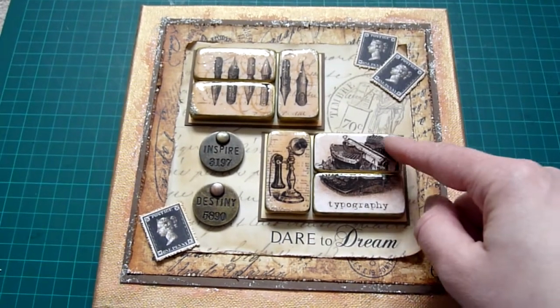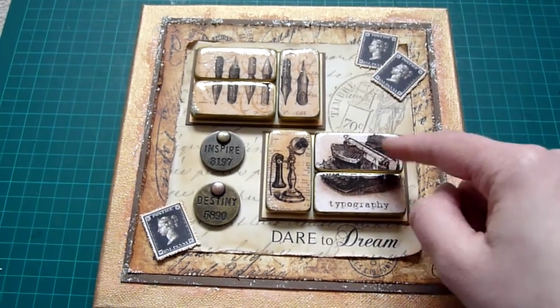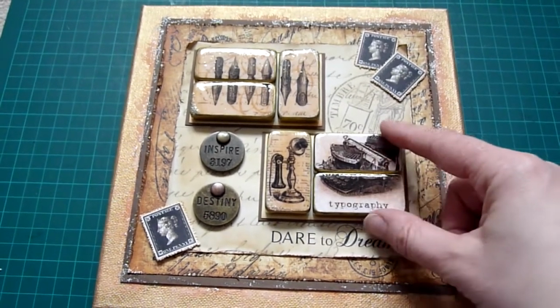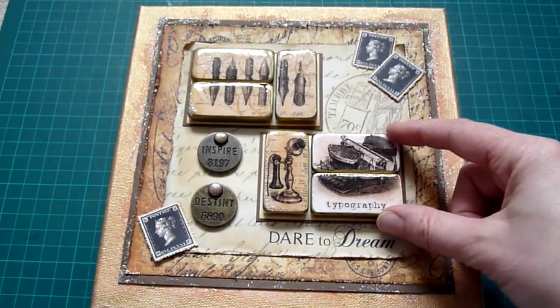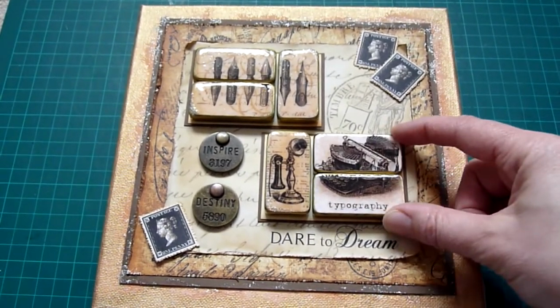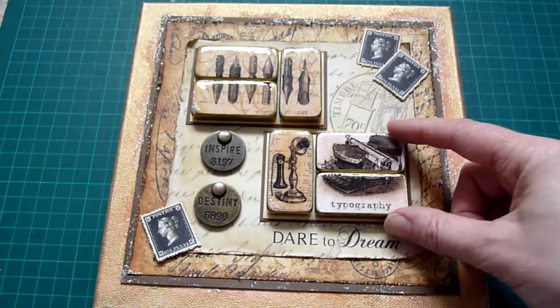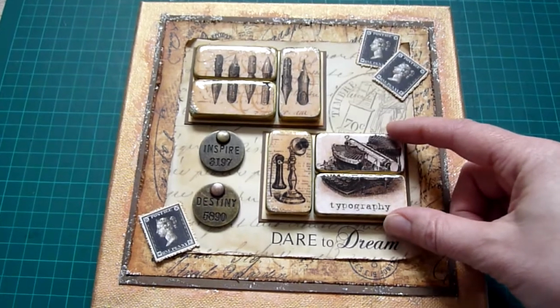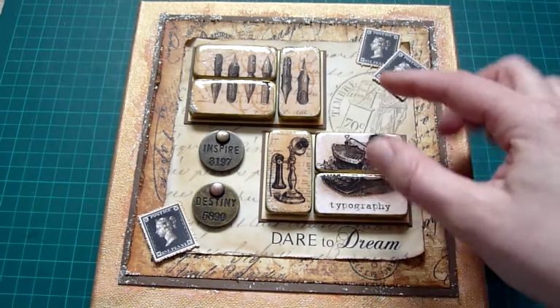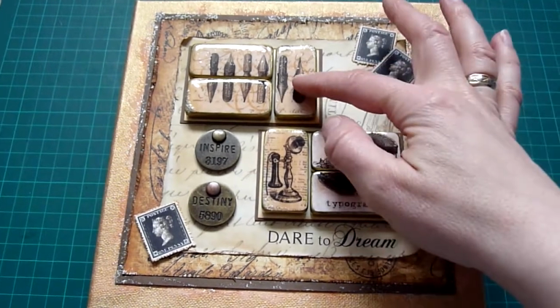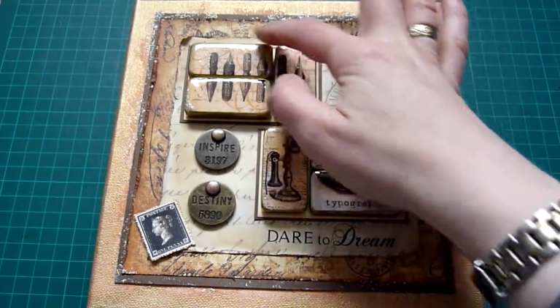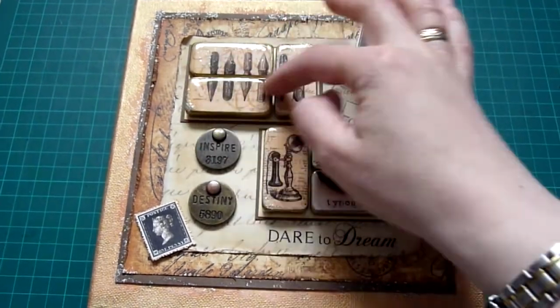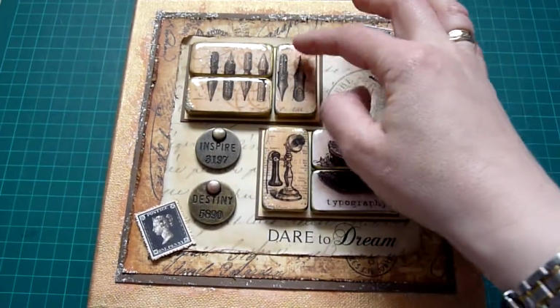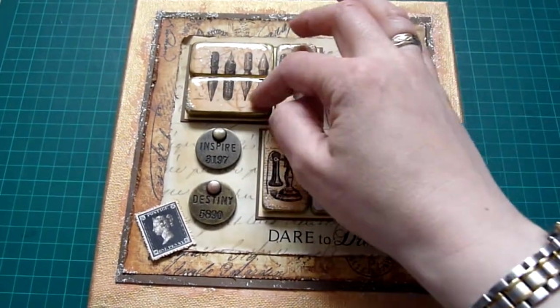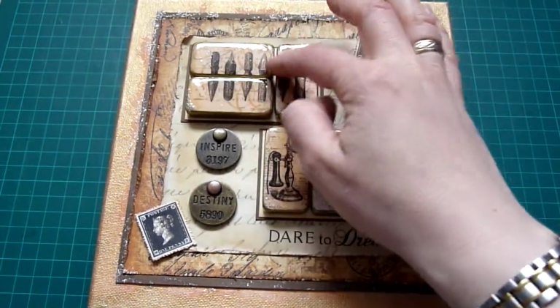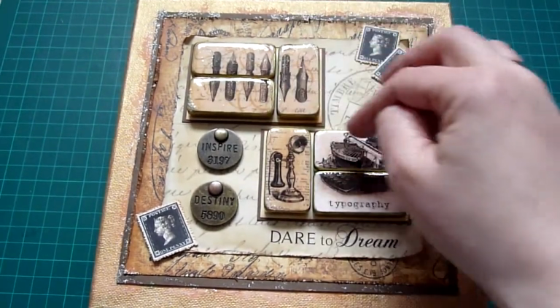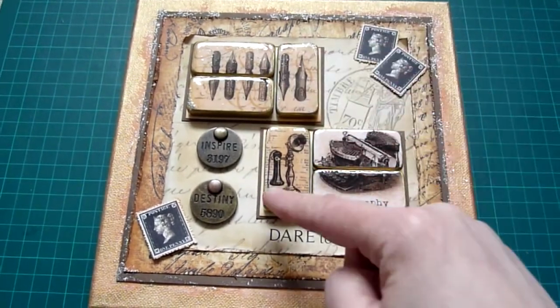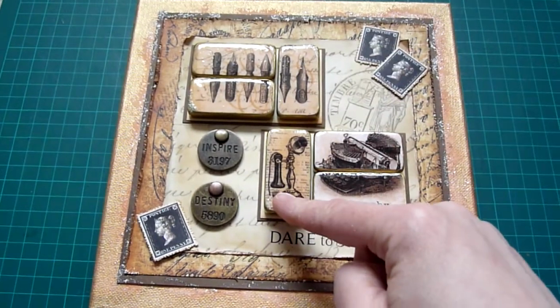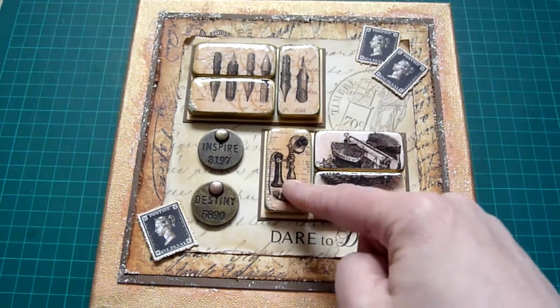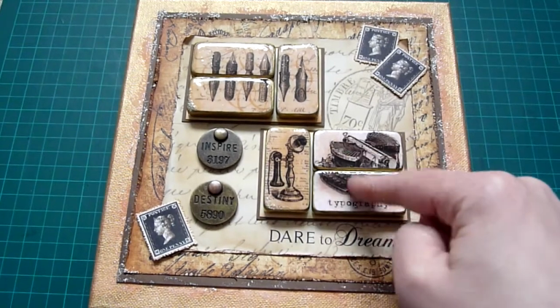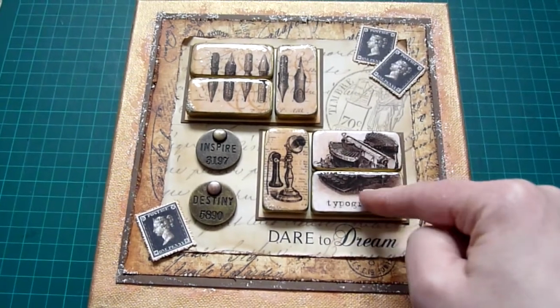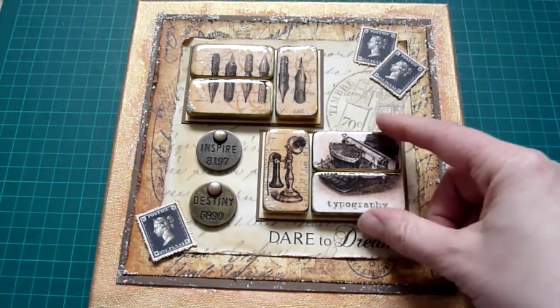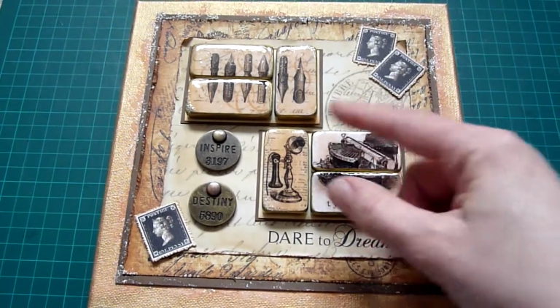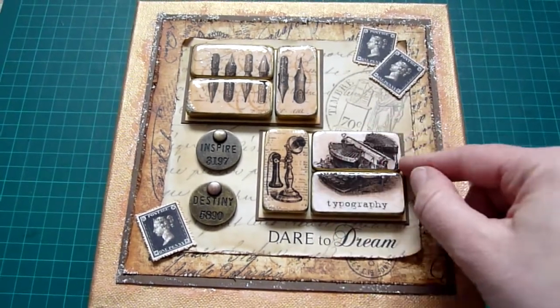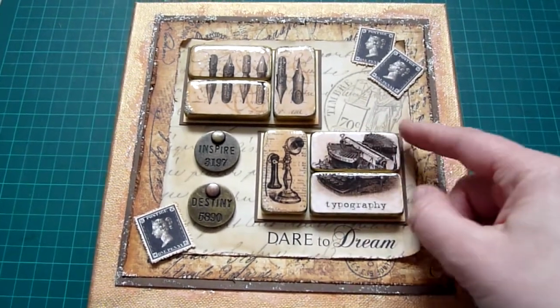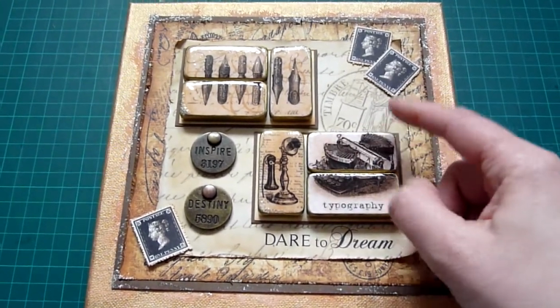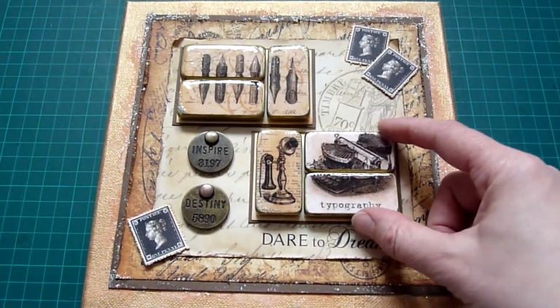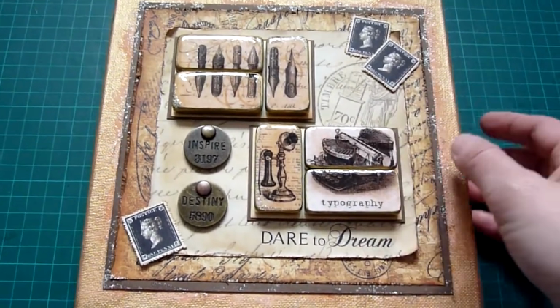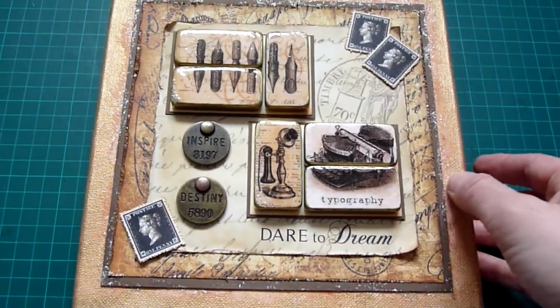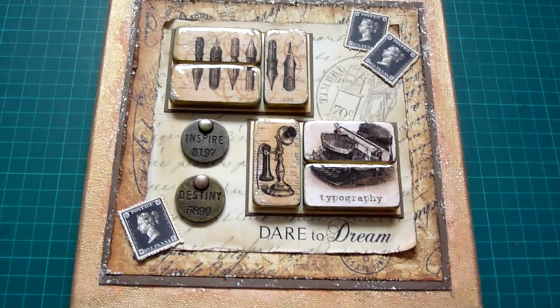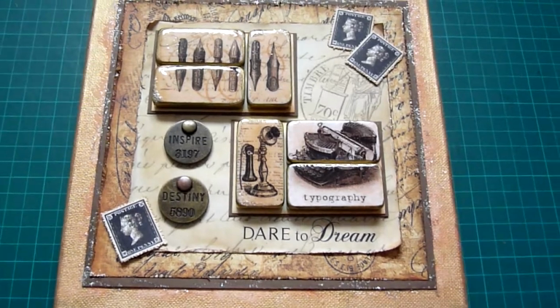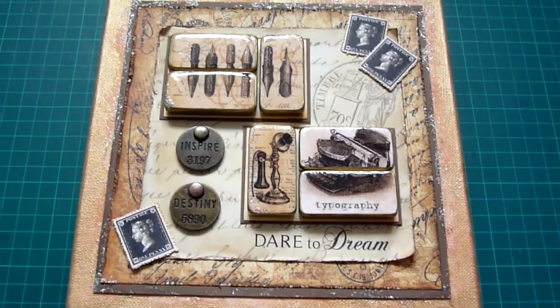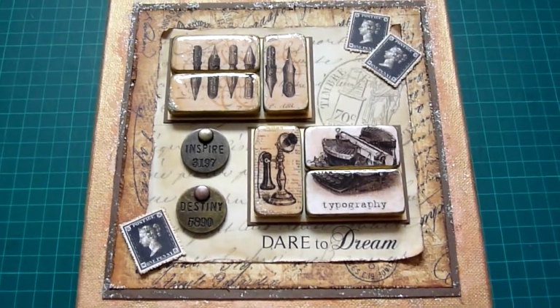I cut the images out and centred them on some dominoes. This was one tag that I put over three, one single one, and one that I cut into two. I made my embellishments exactly the same way — if you've seen the last video you'll know how.